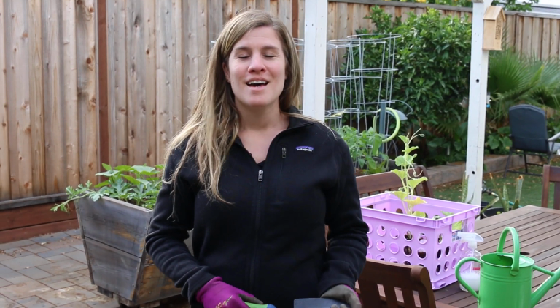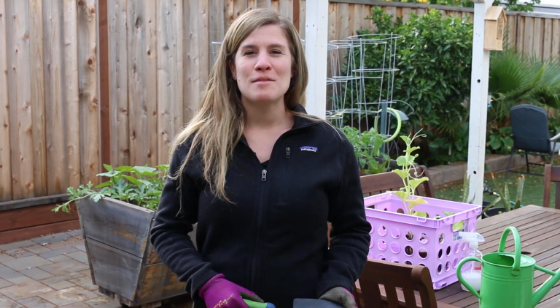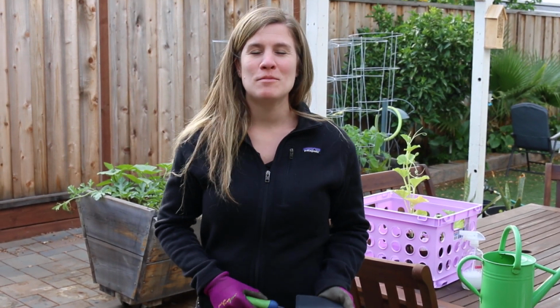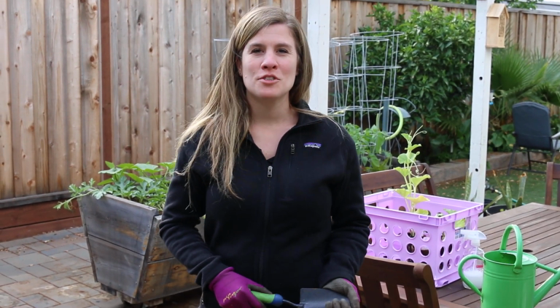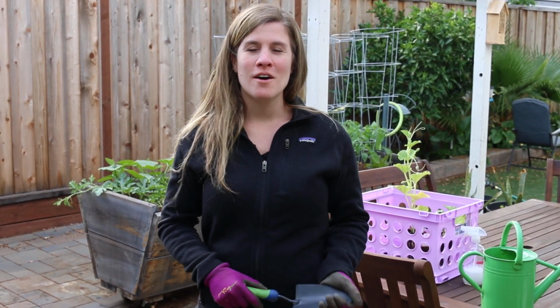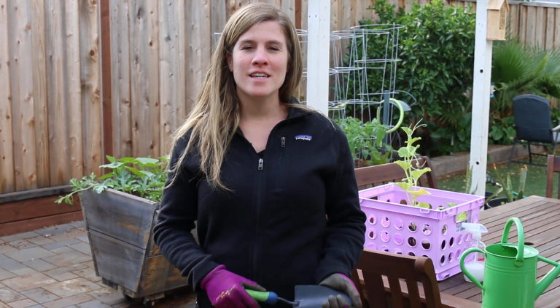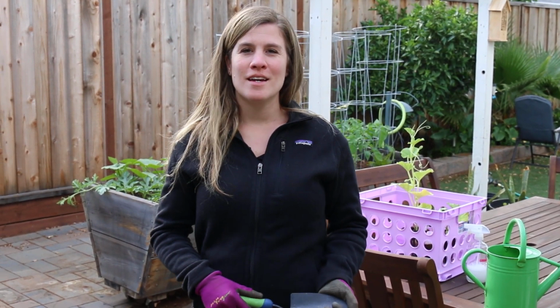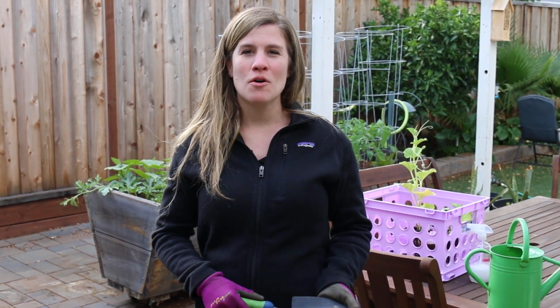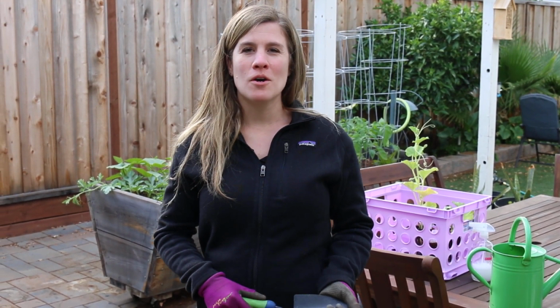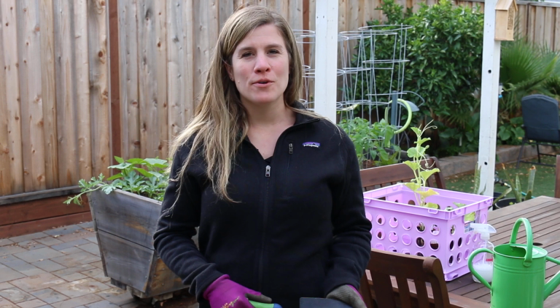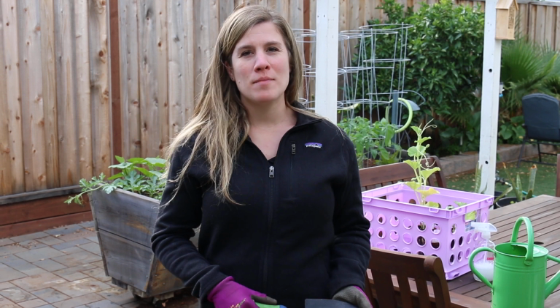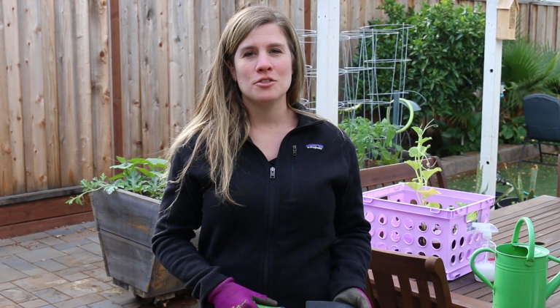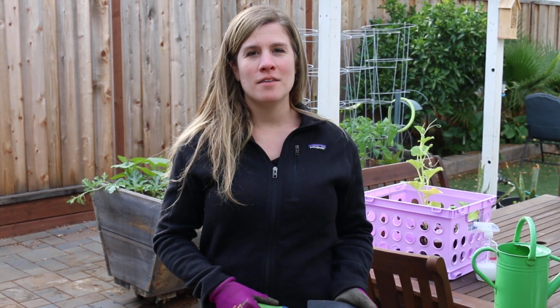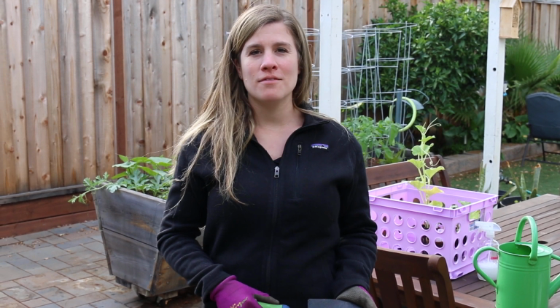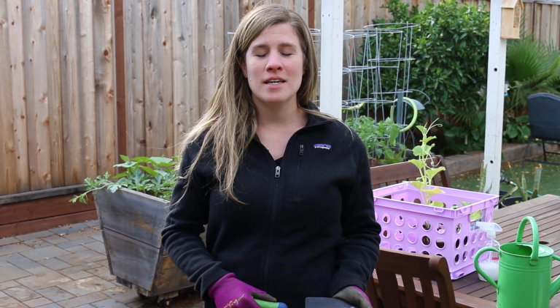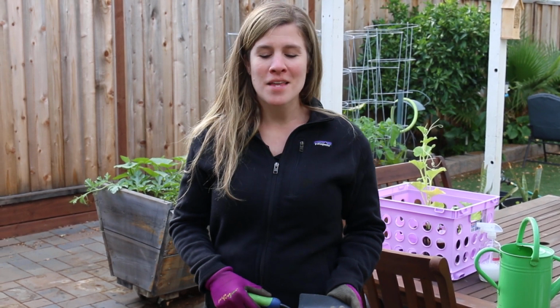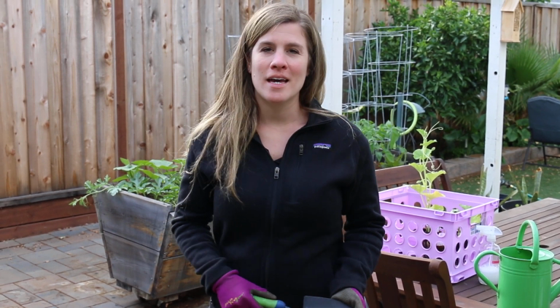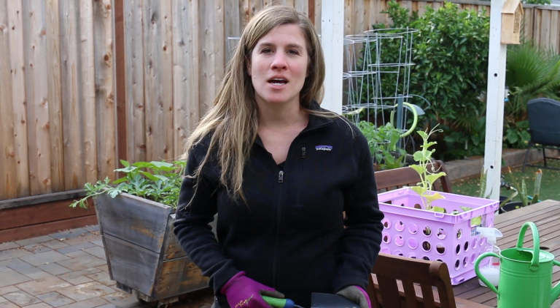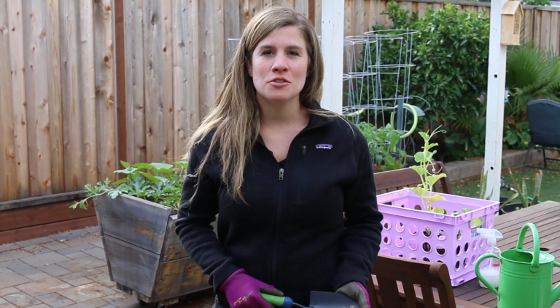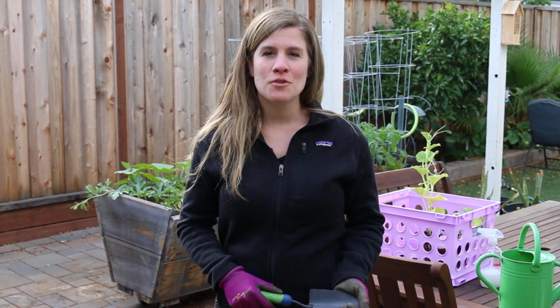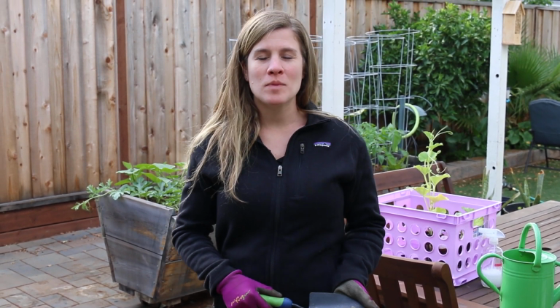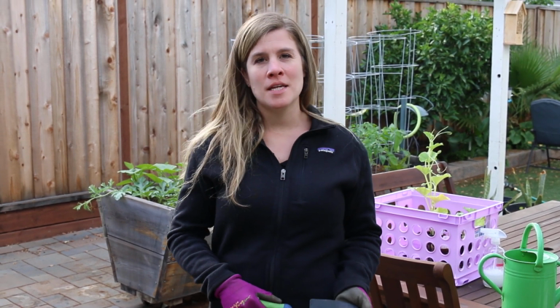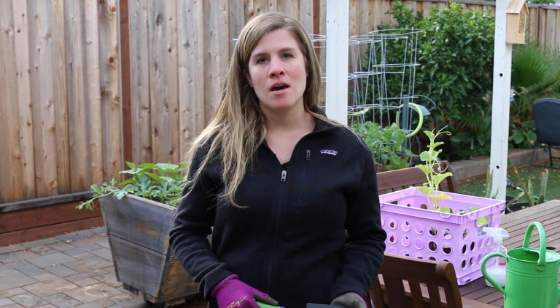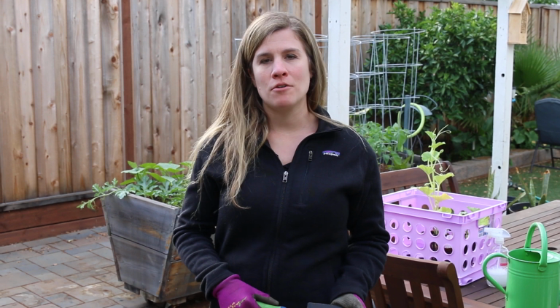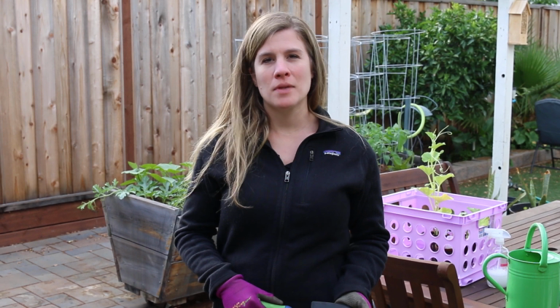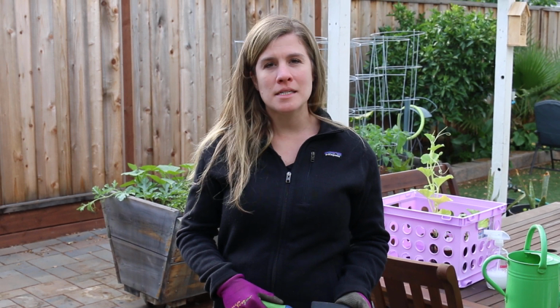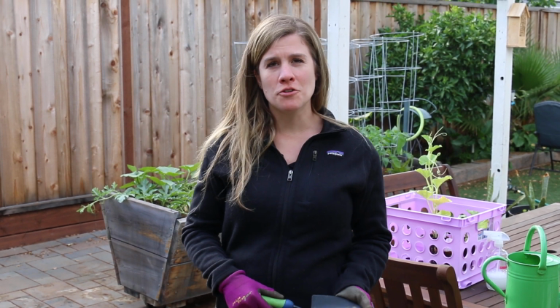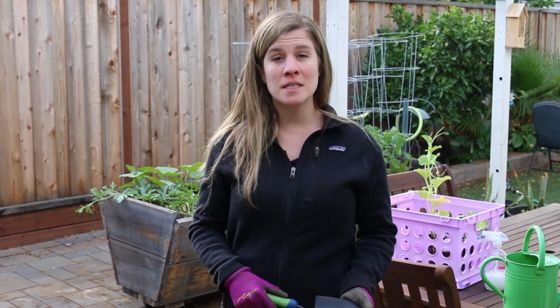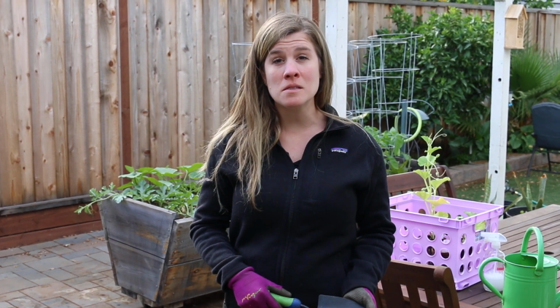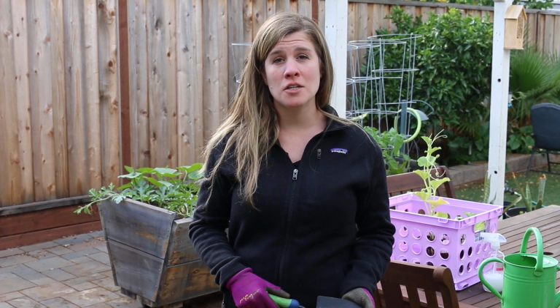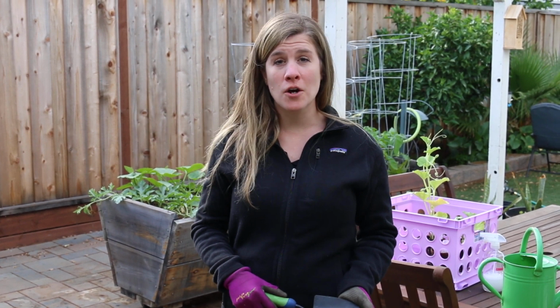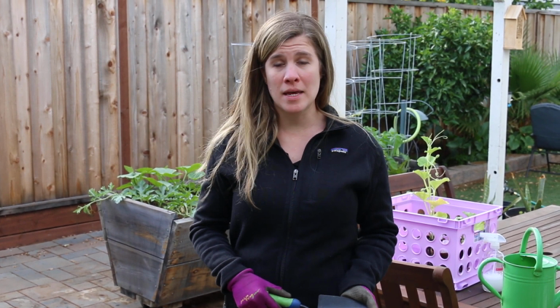Hi, my name is Rochelle Harding and I am the home garden program manager at Valley Verde, and I want to show you a little bit today about planting your seedlings in your garden bed.